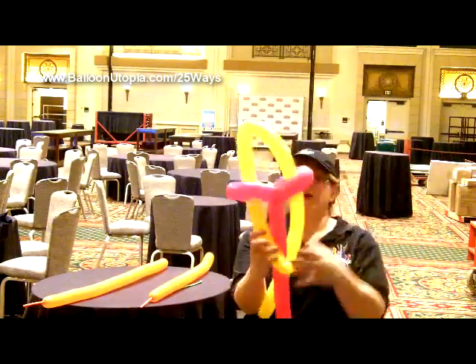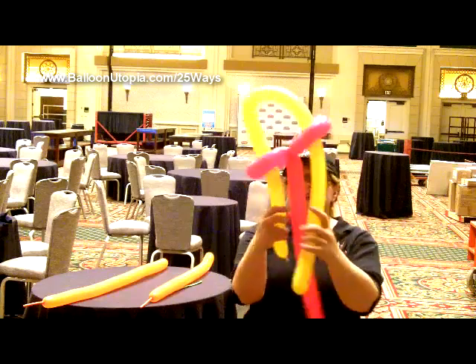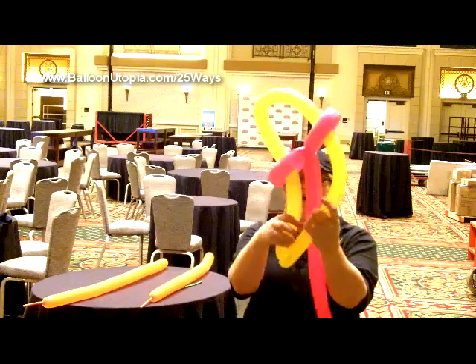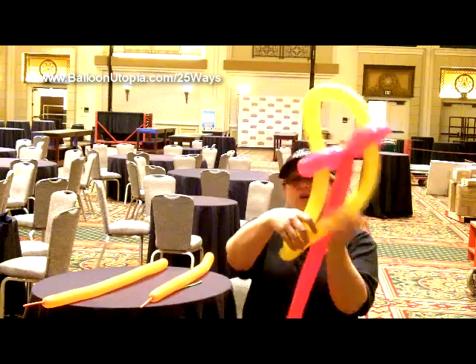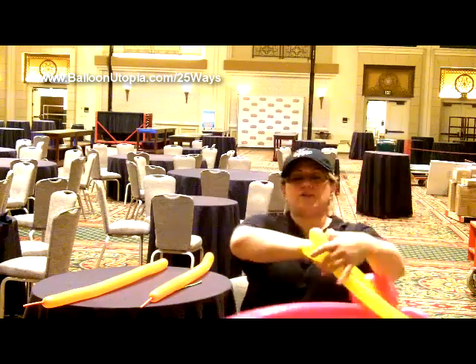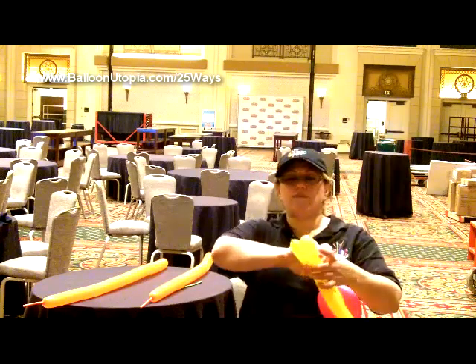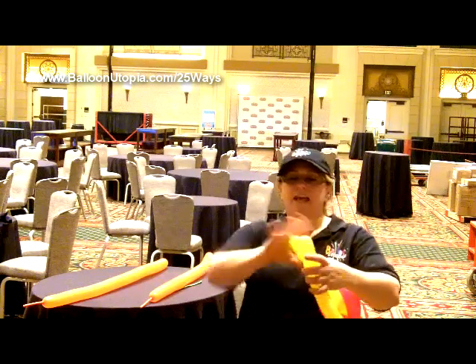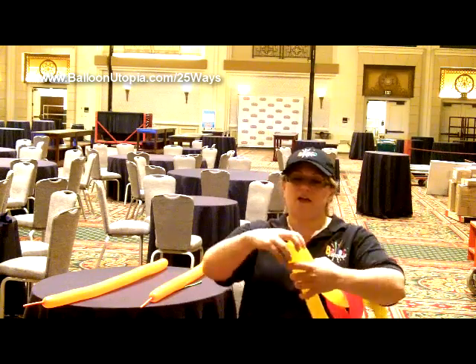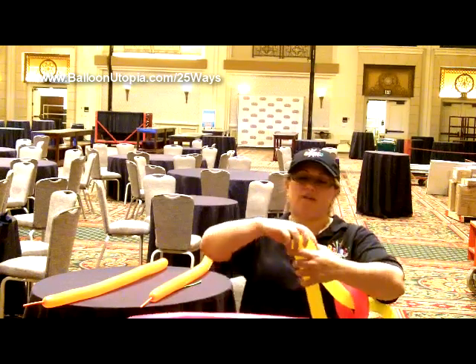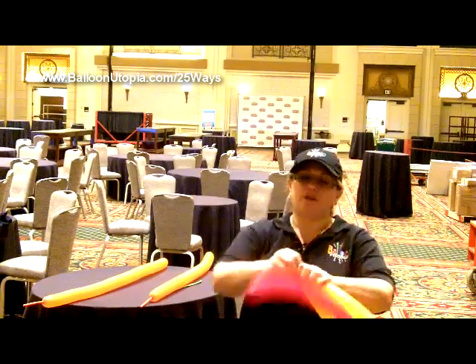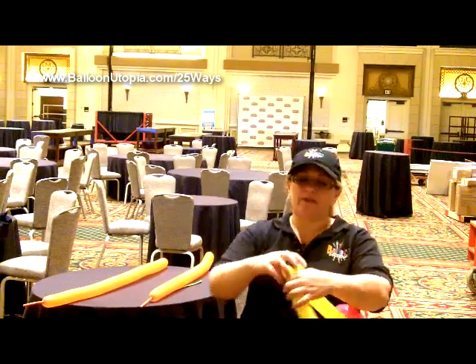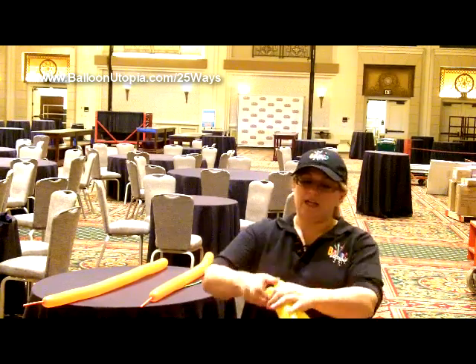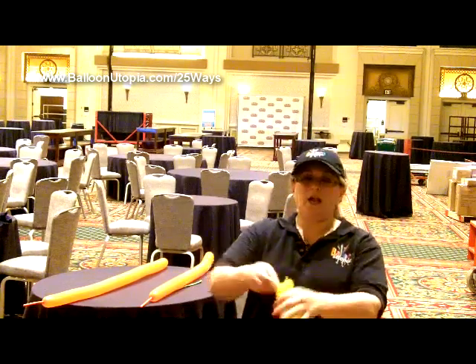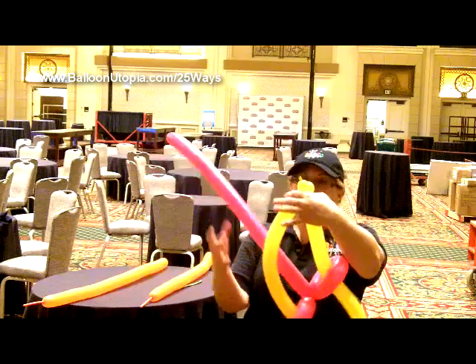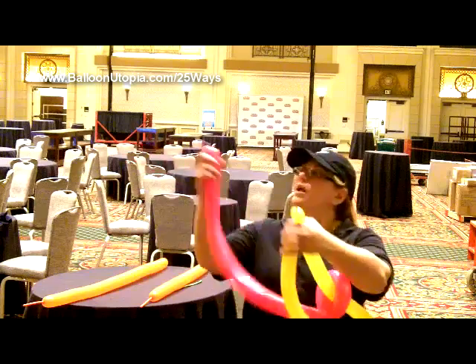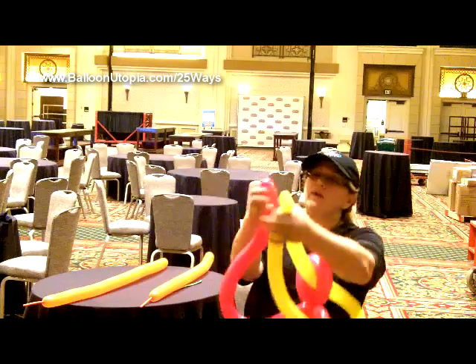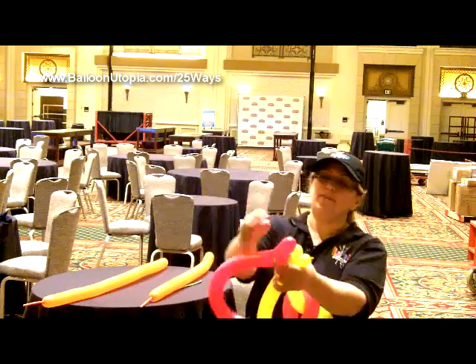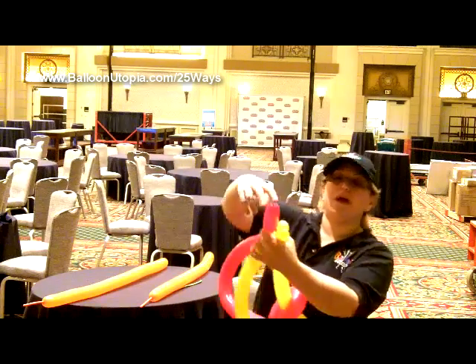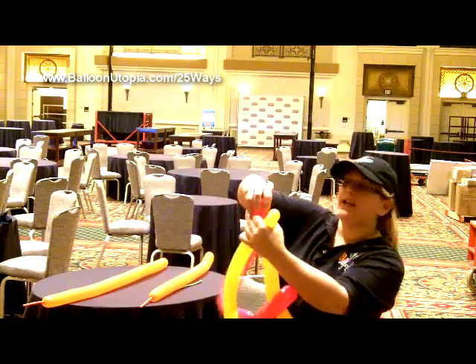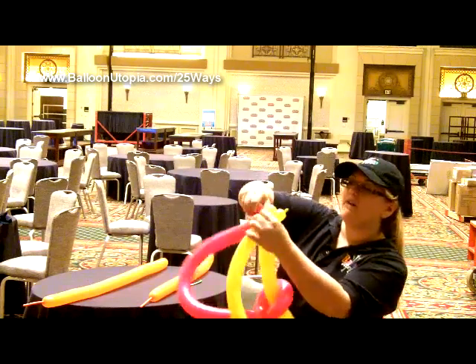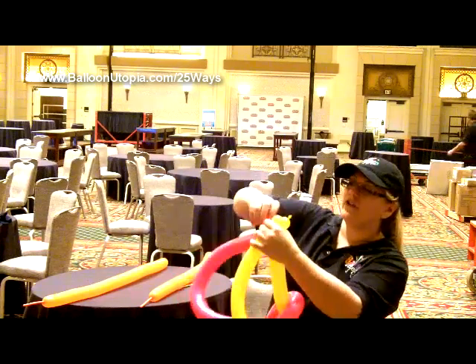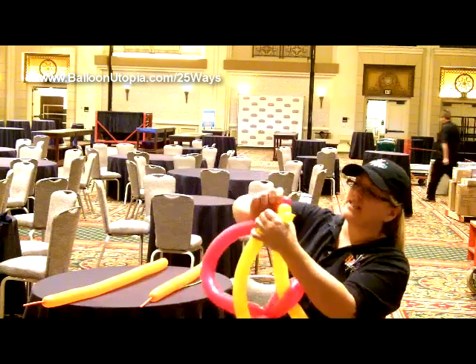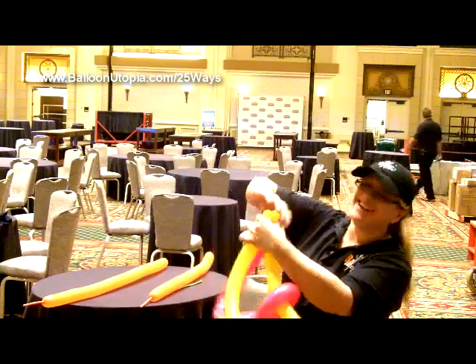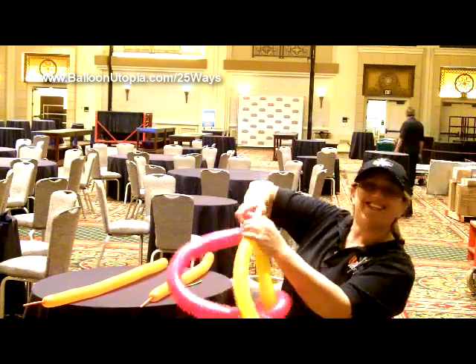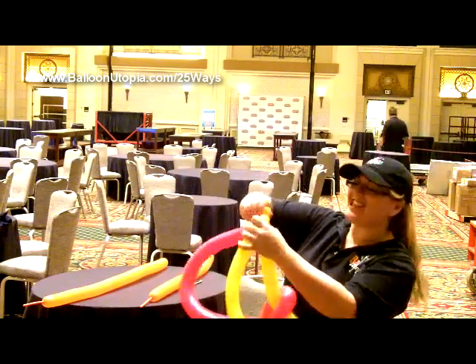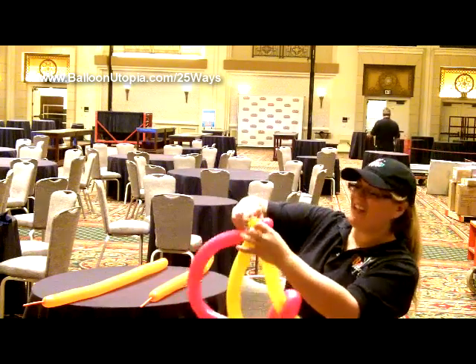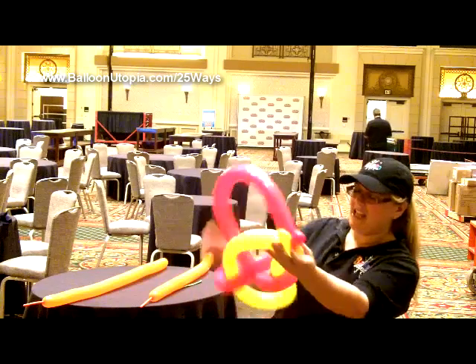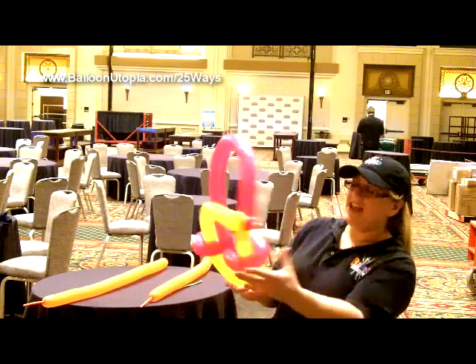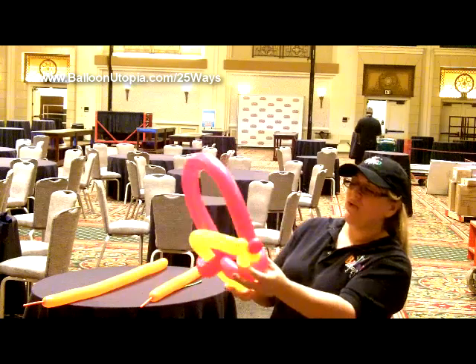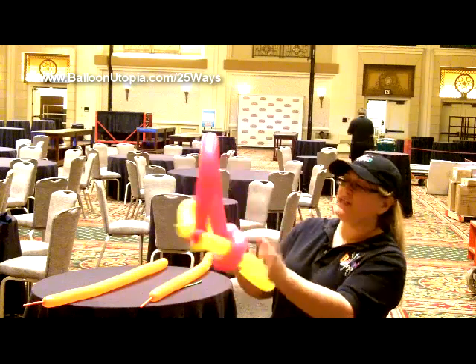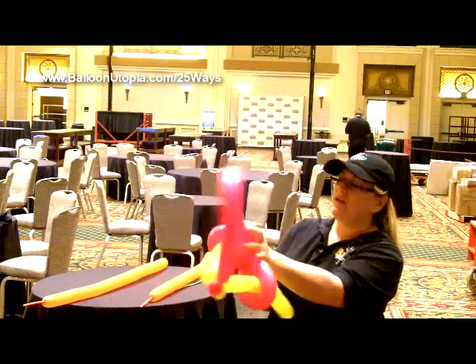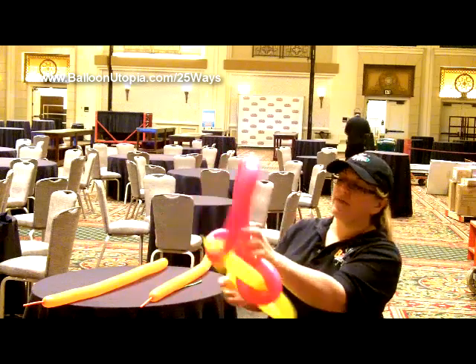Now we're going to come to the end. We're going to make two little bubbles, and we're going to make a bubble on the end of our first 260, just like so, and now we're going to kind of pull it through.